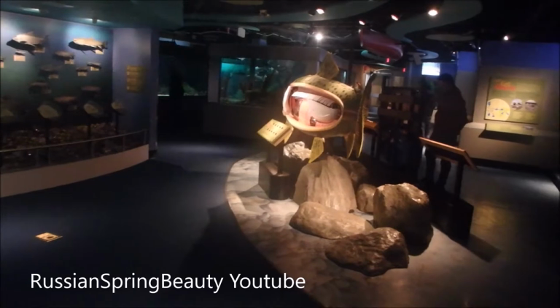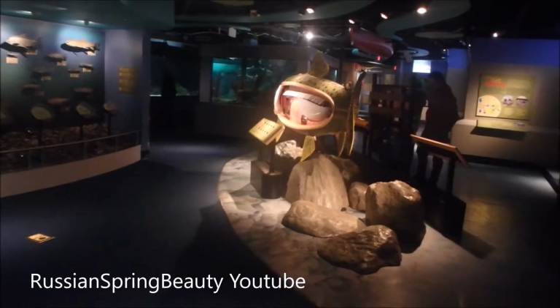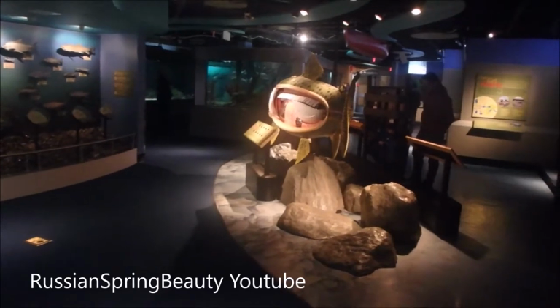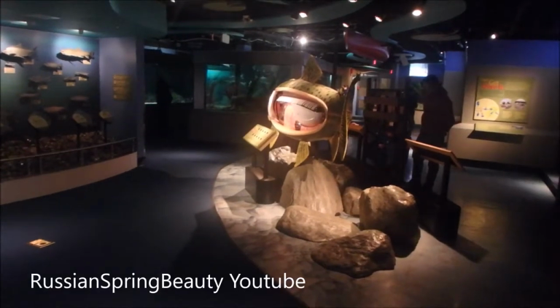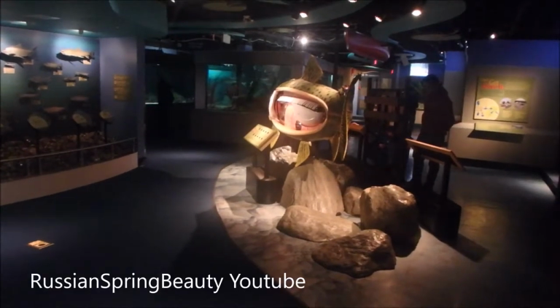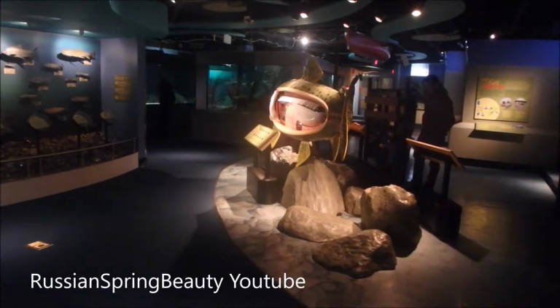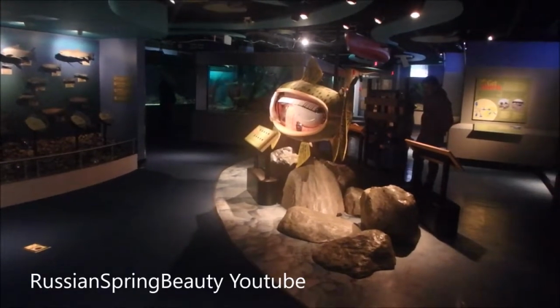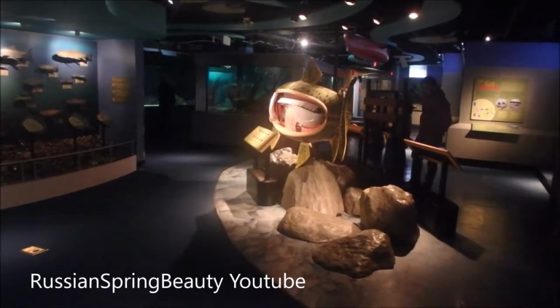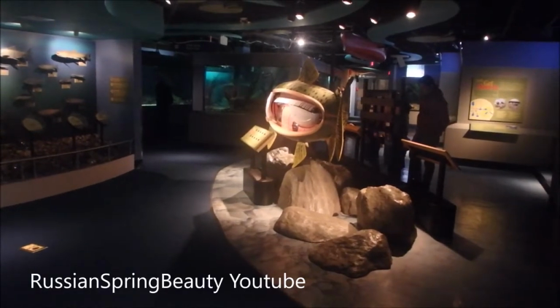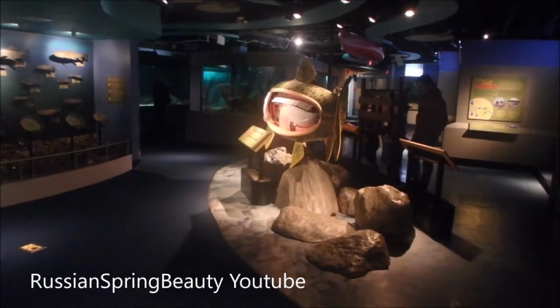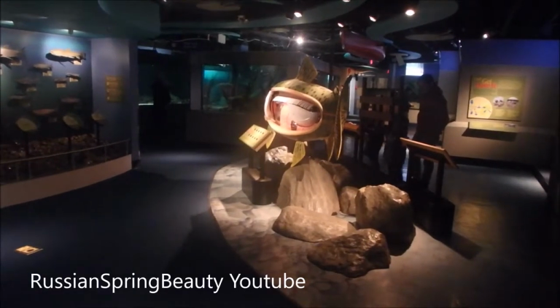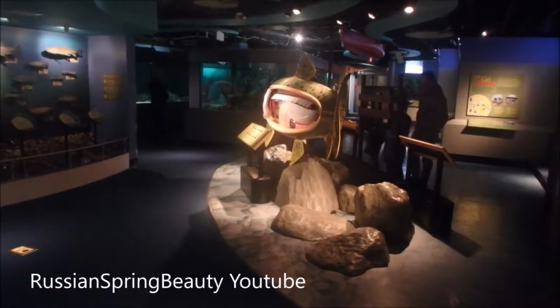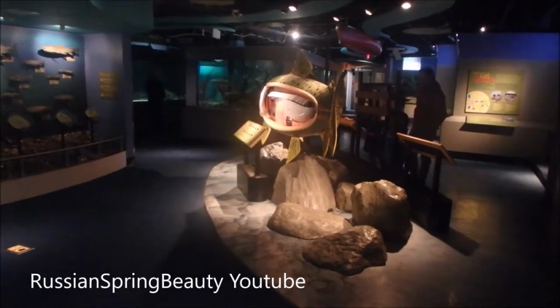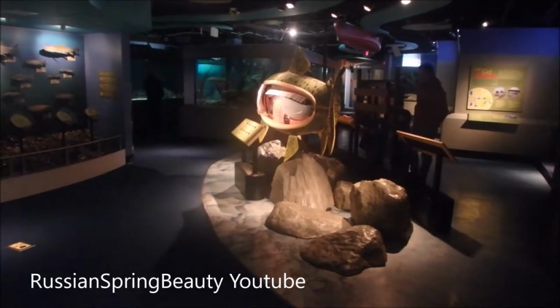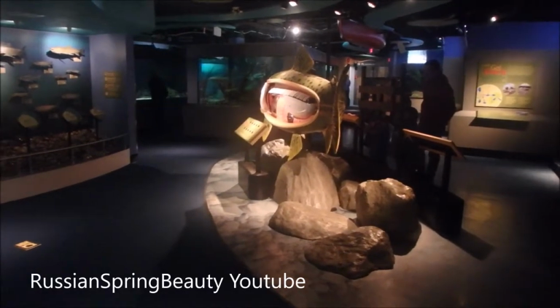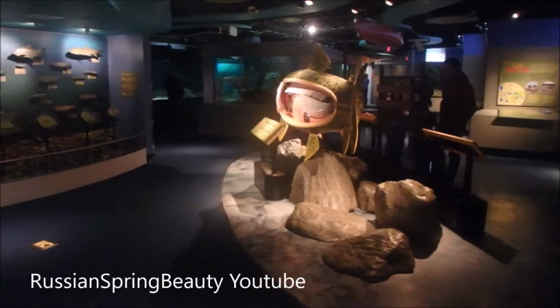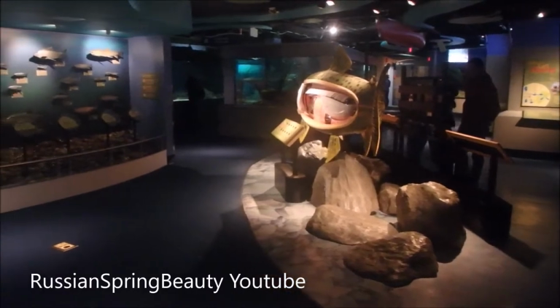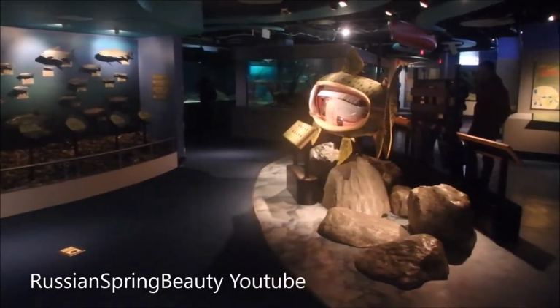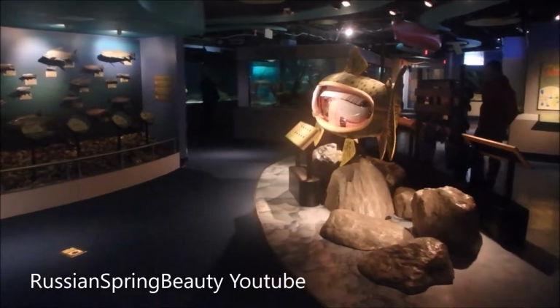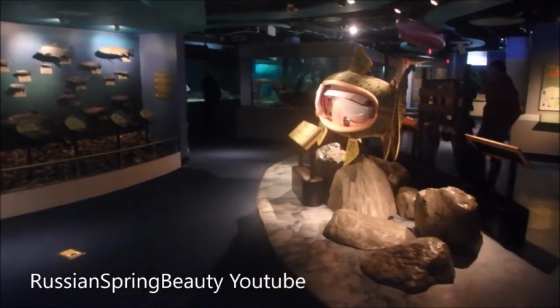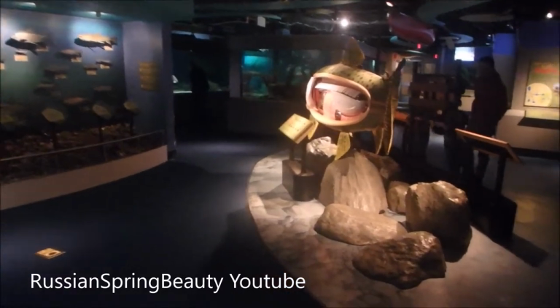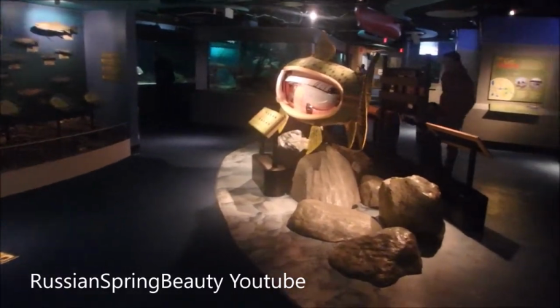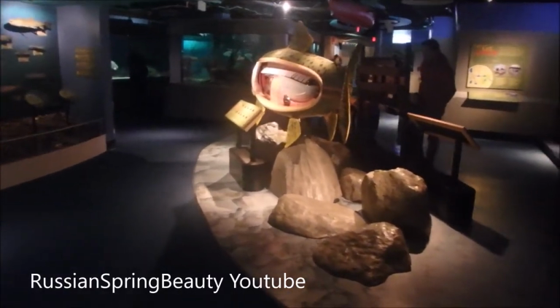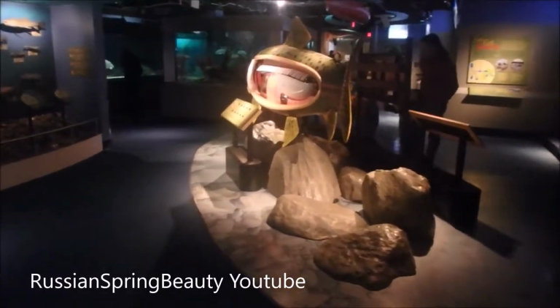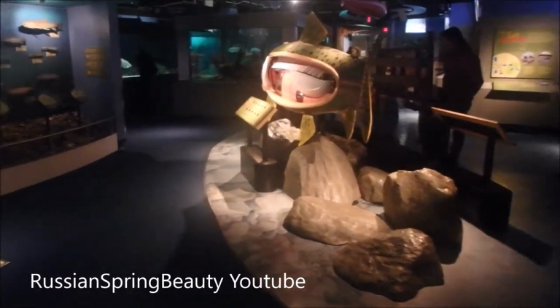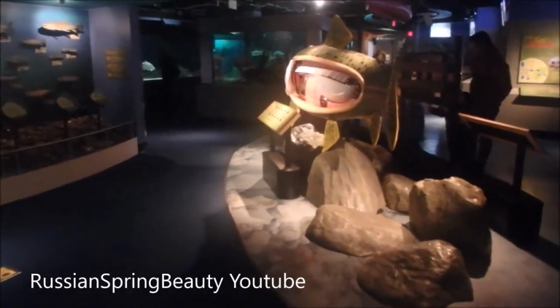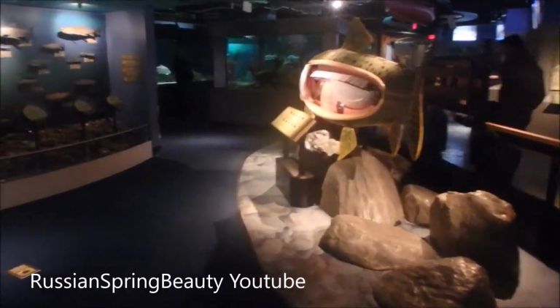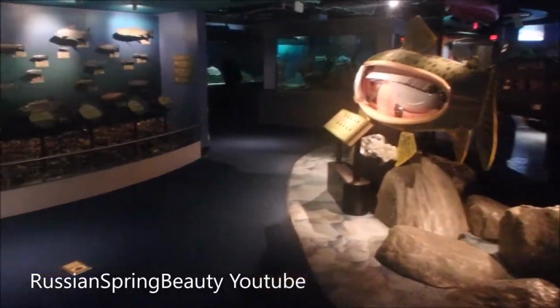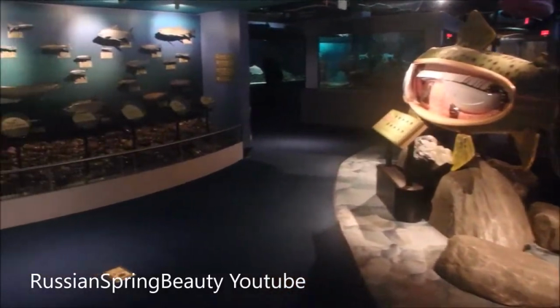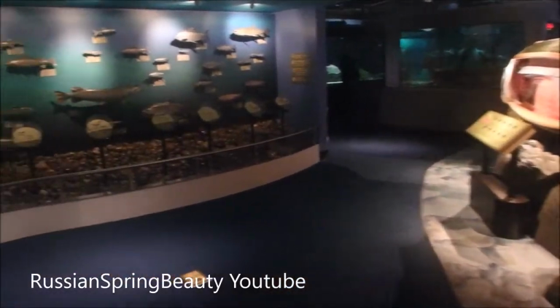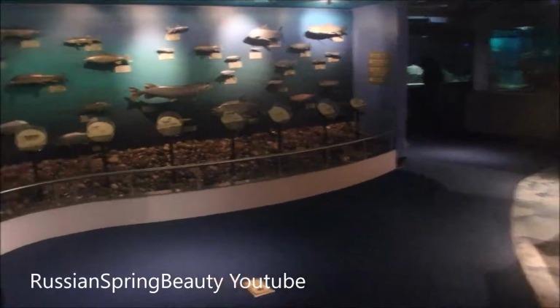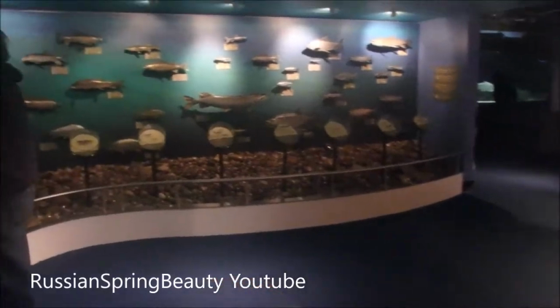This is the Sam Livingston Fish Hatchery, and these are some aquariums that are available for kids to look at. The hatchery itself is in a different spot.